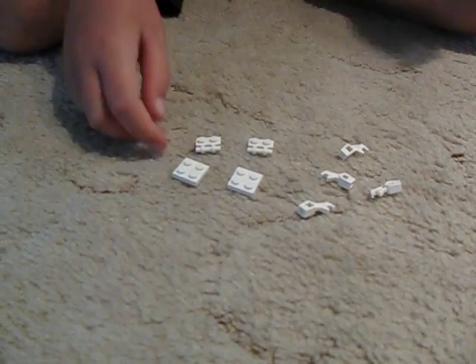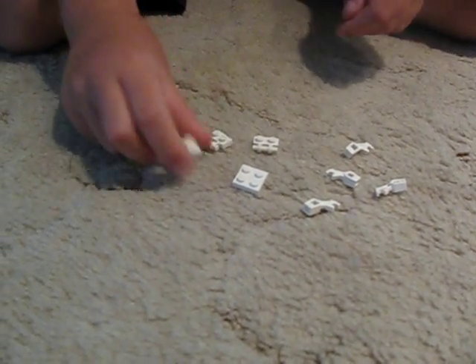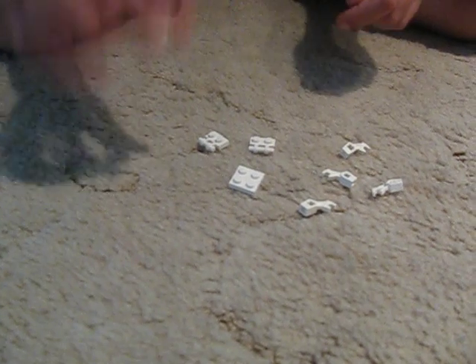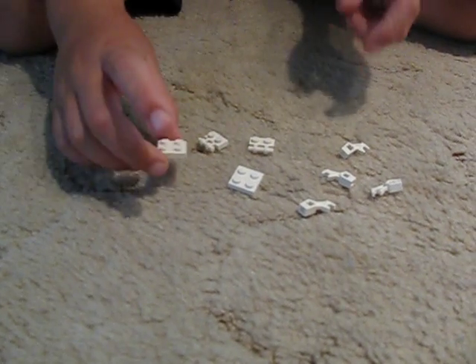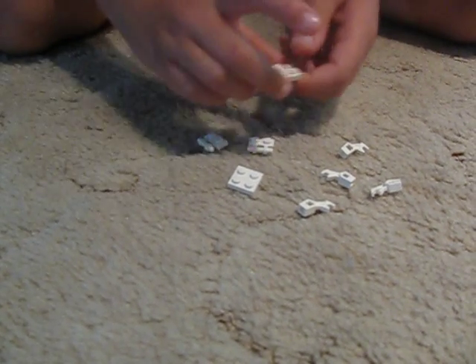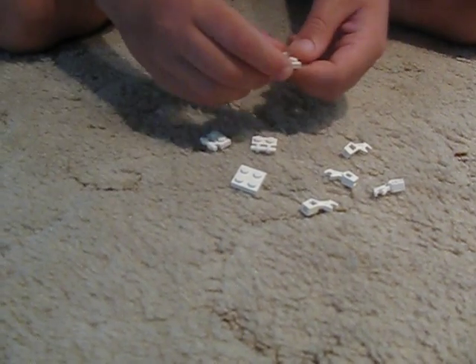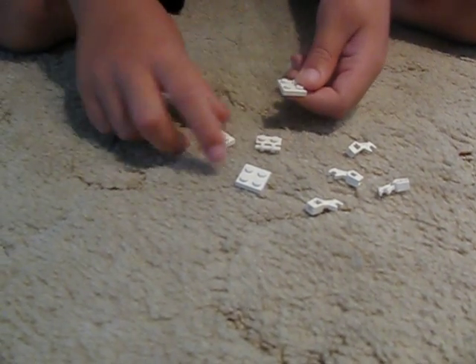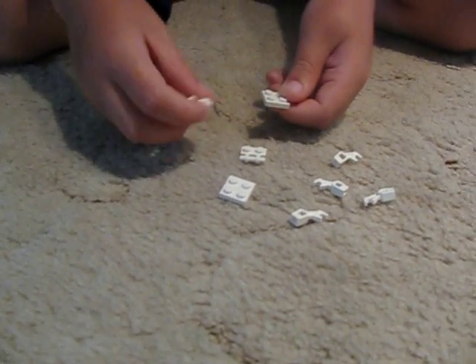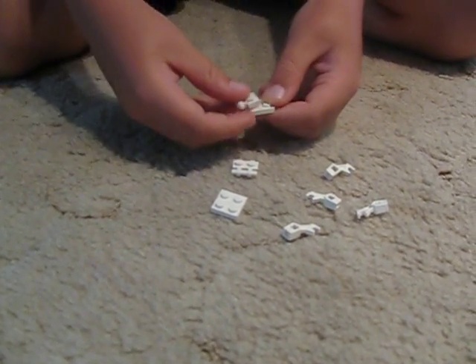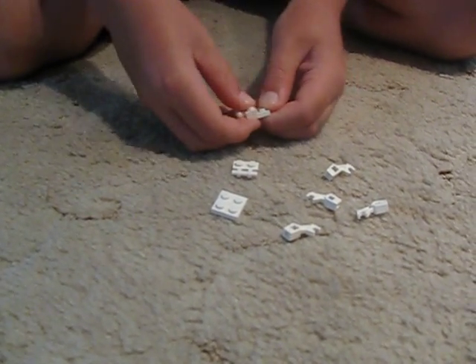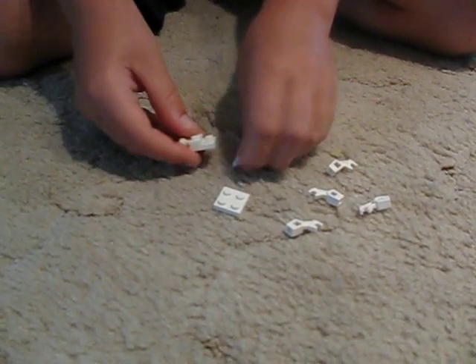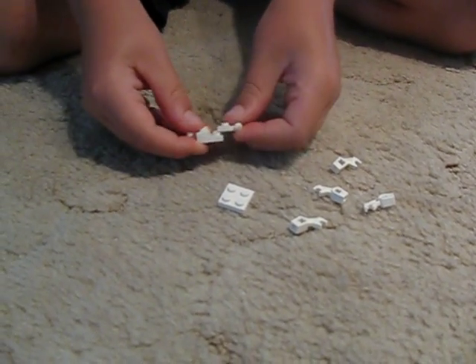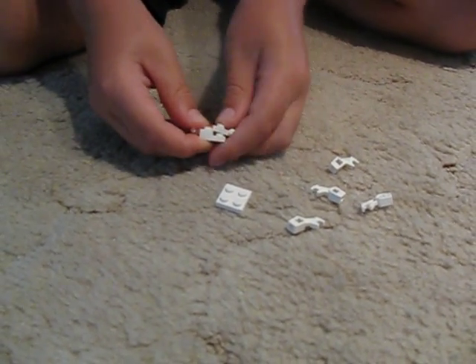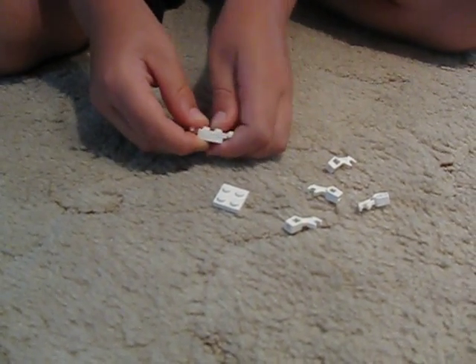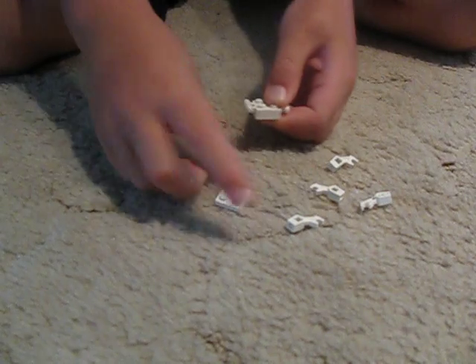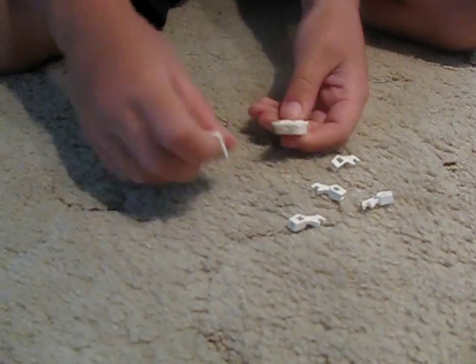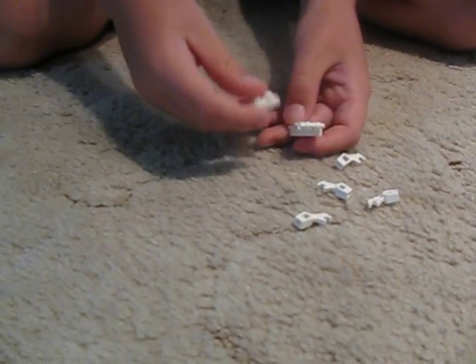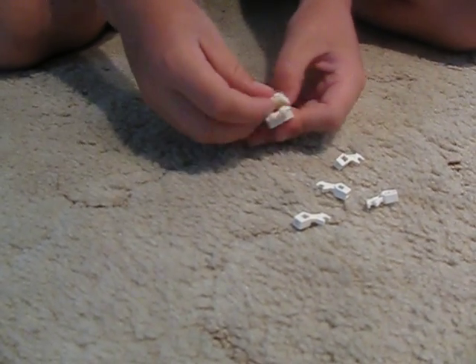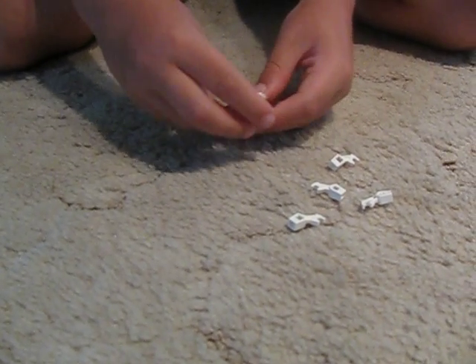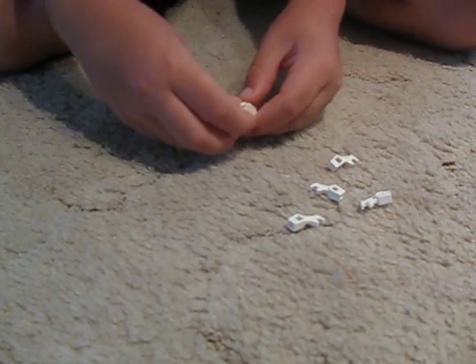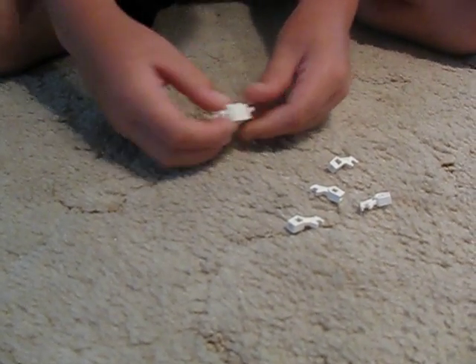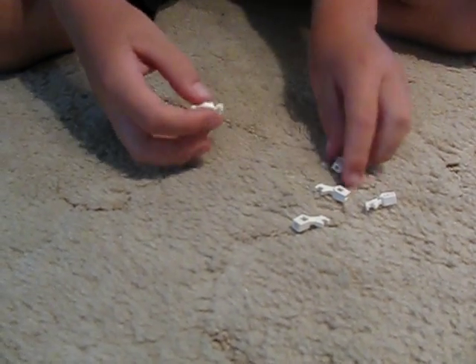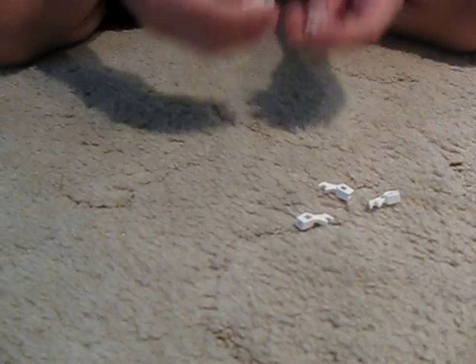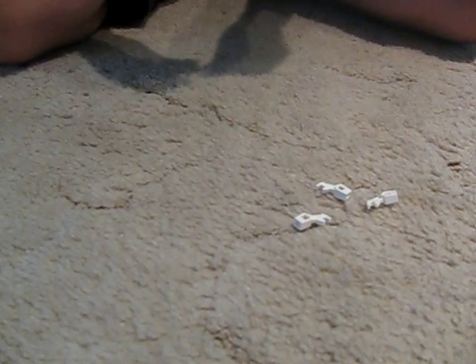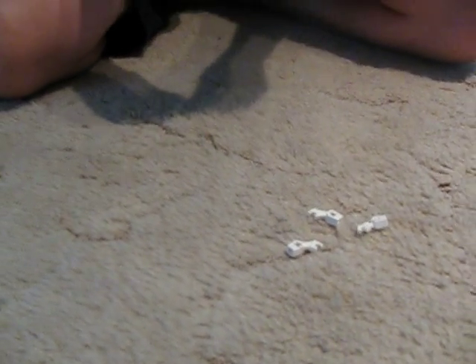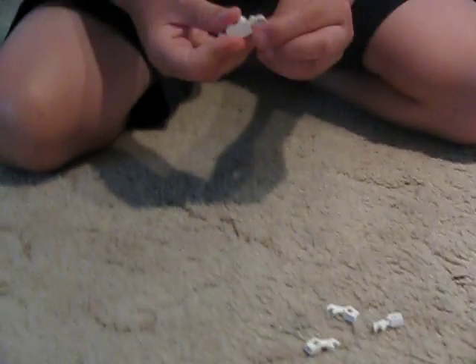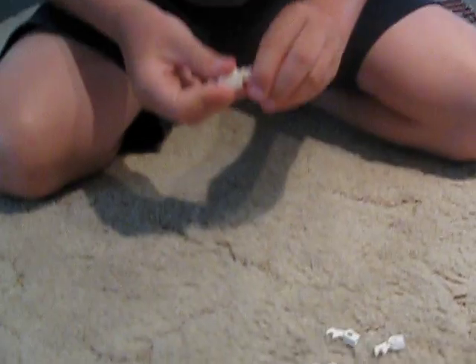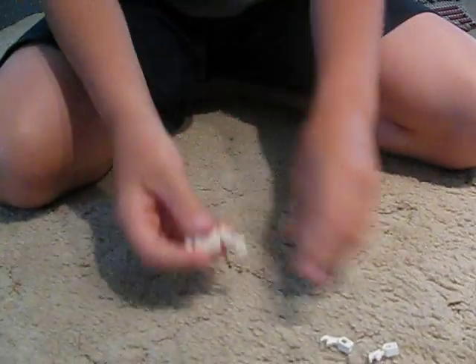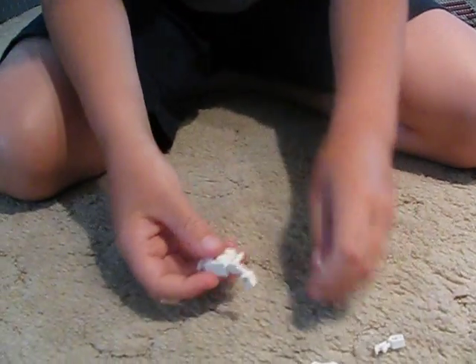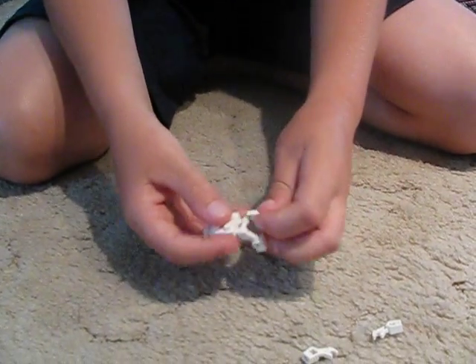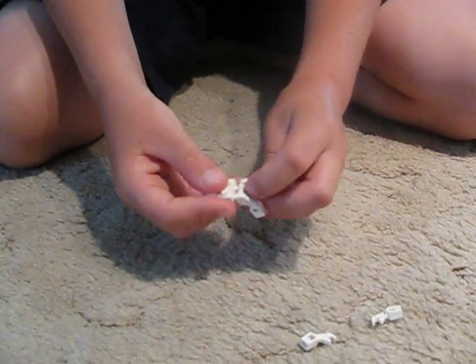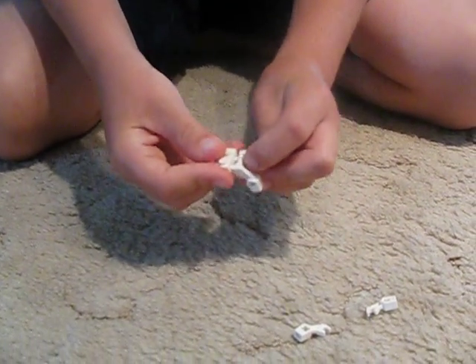First, you take one of the 2x2s and you place both of these on it. Then you take the other 2x2 and put that on top. Then you connect all of these on to it.